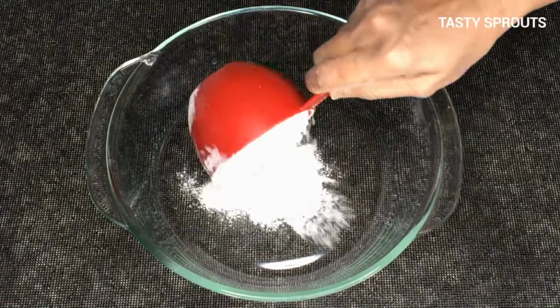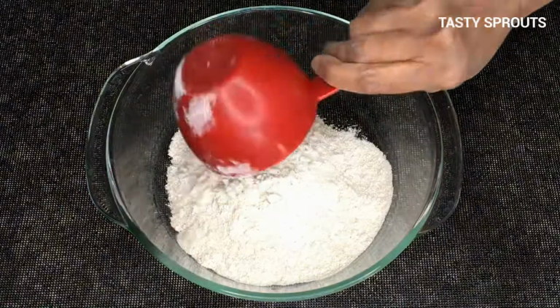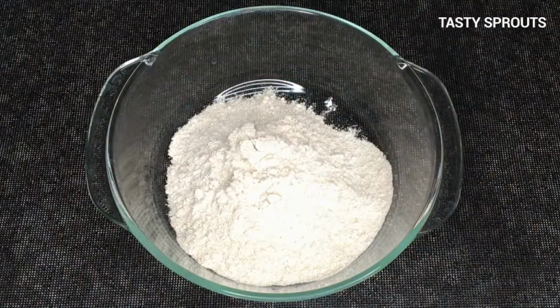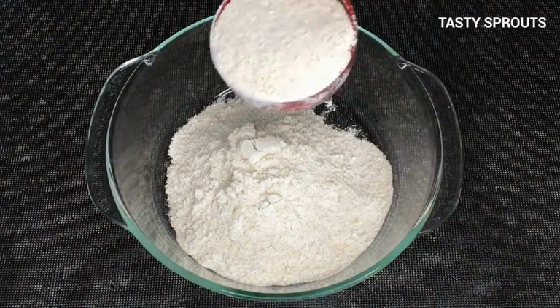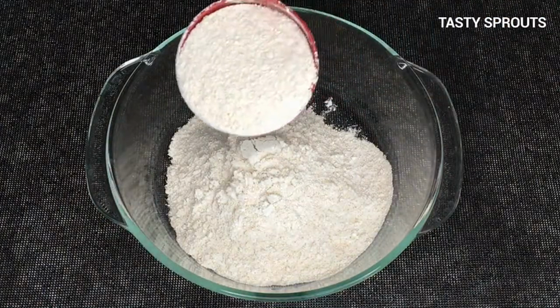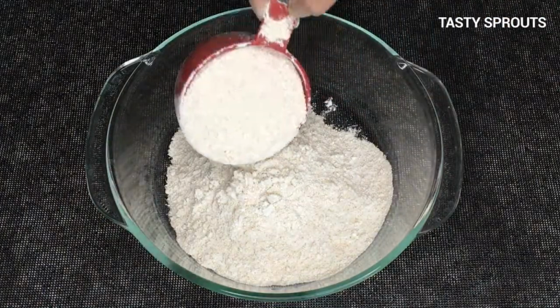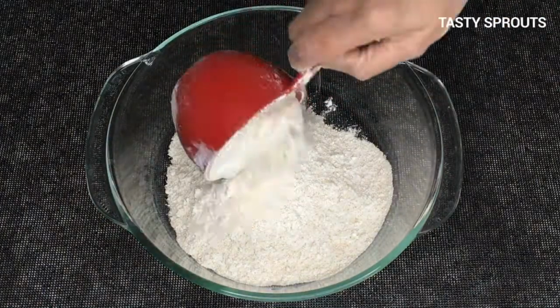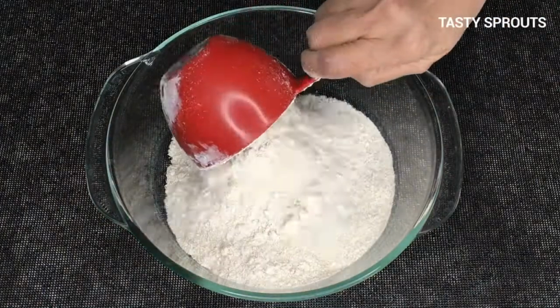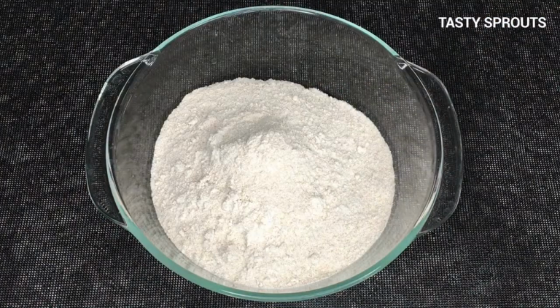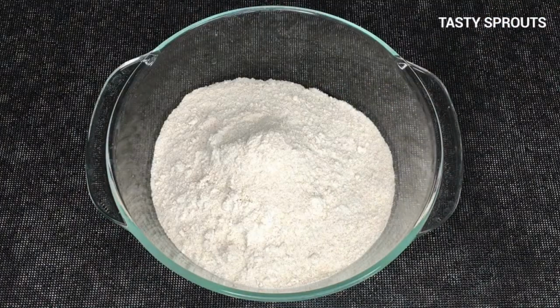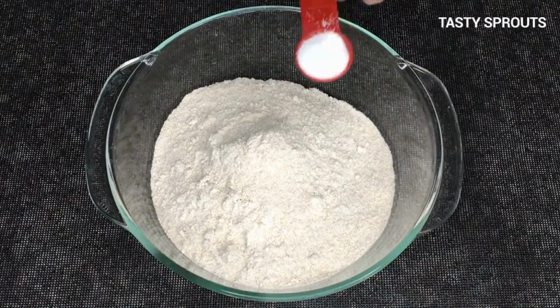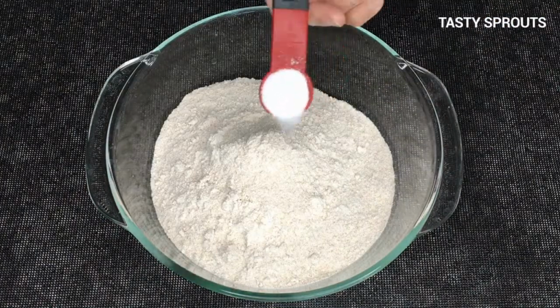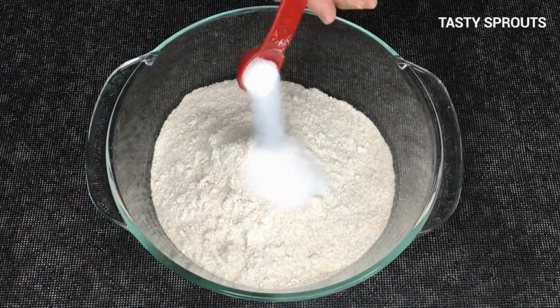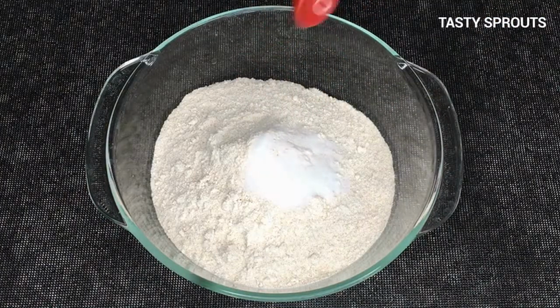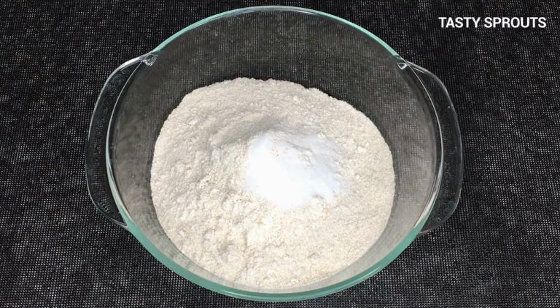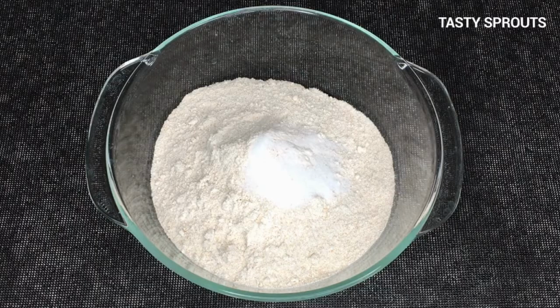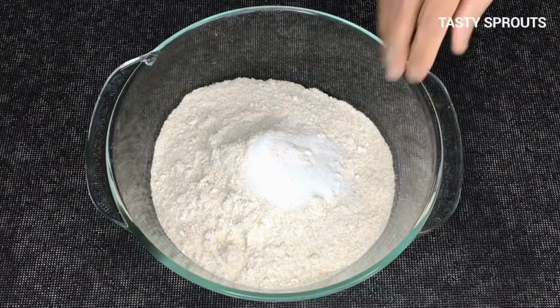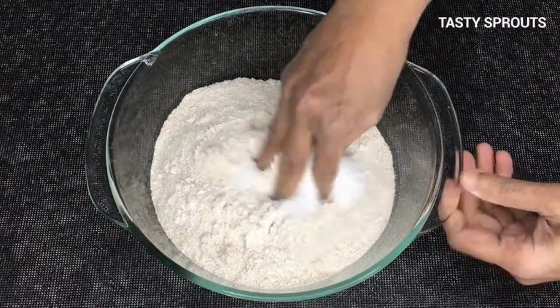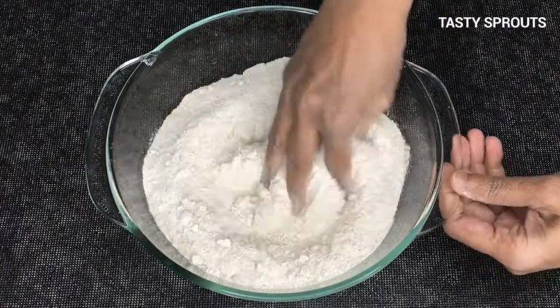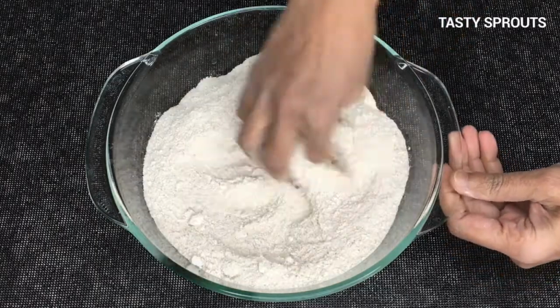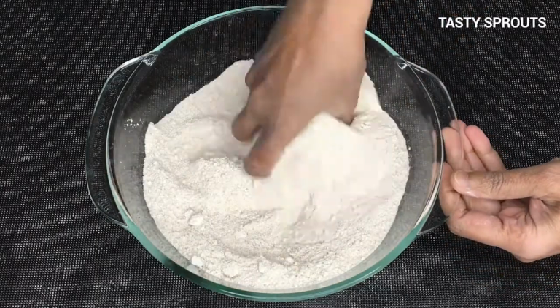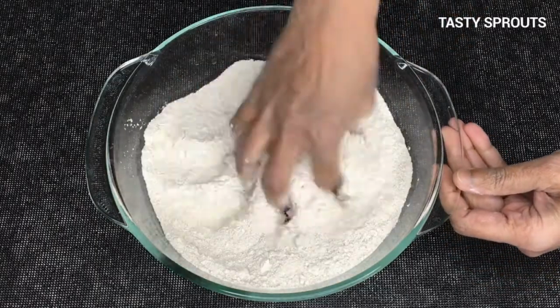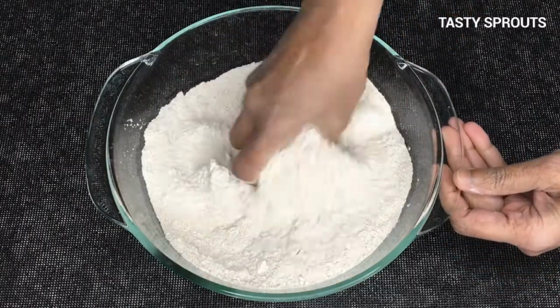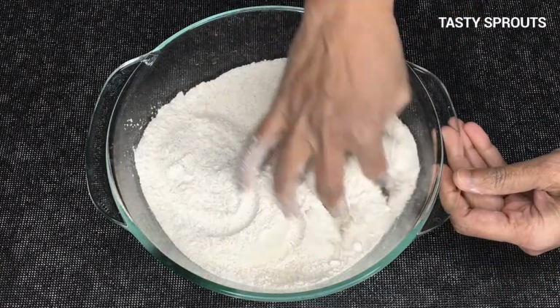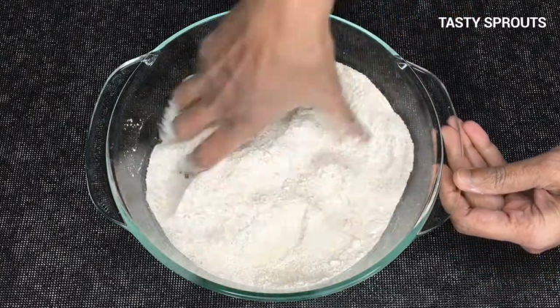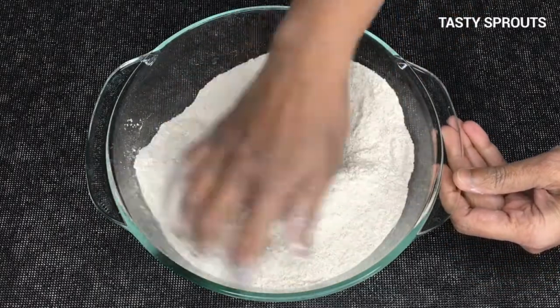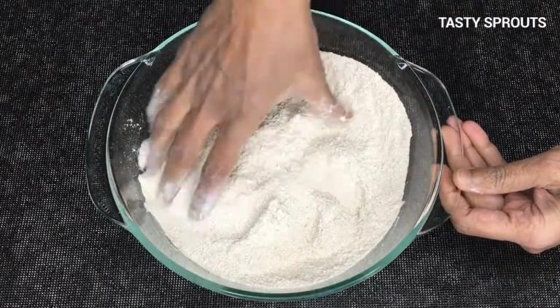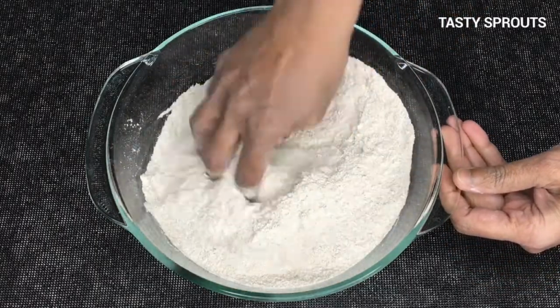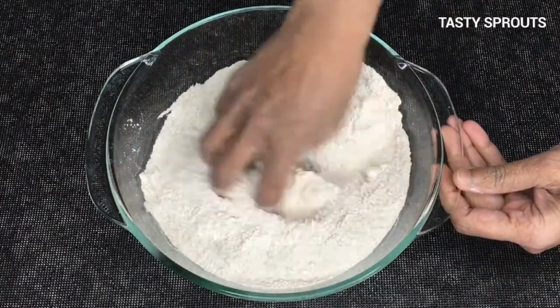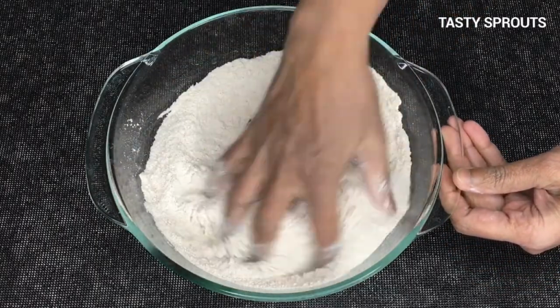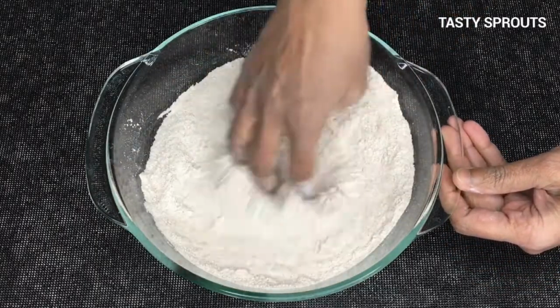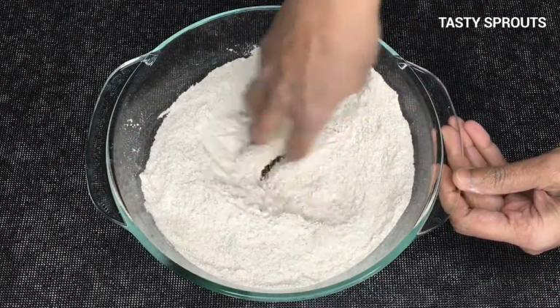Add 2 cups of sprouted wheat flour to a bowl. Add 1 teaspoon of salt. Mix the dry ingredients well.